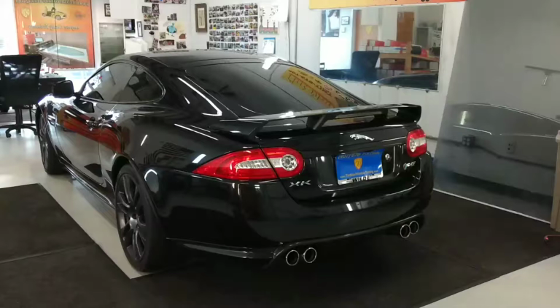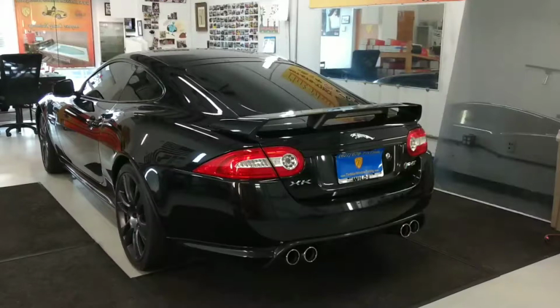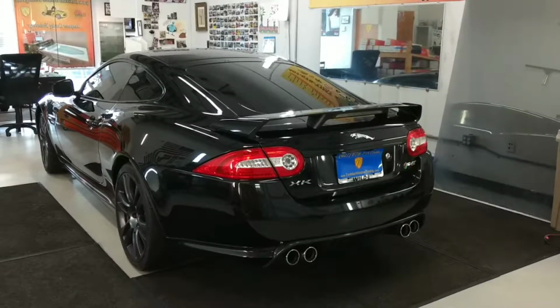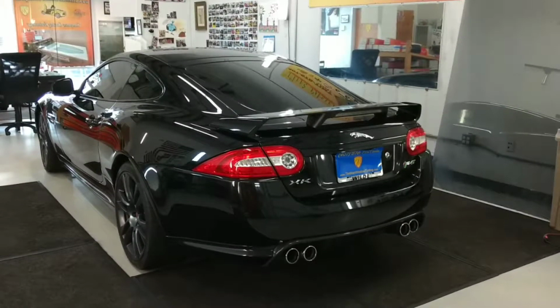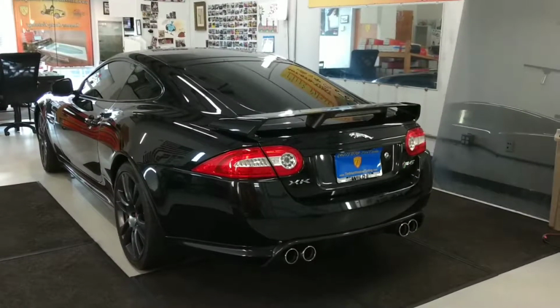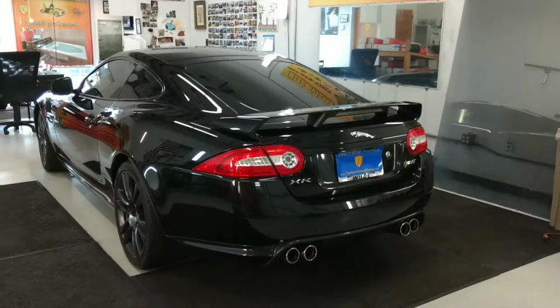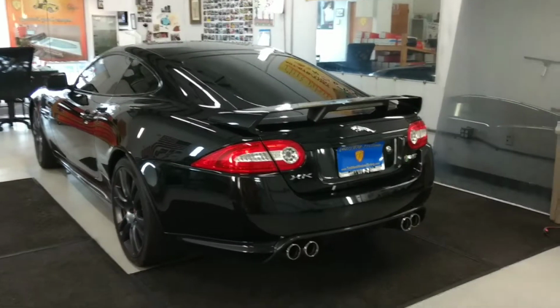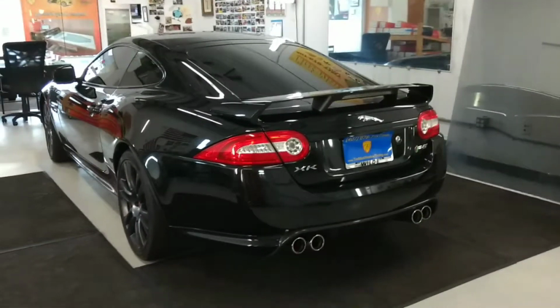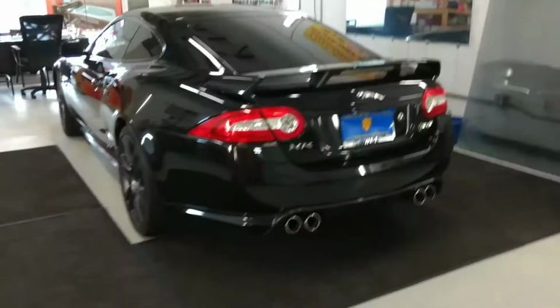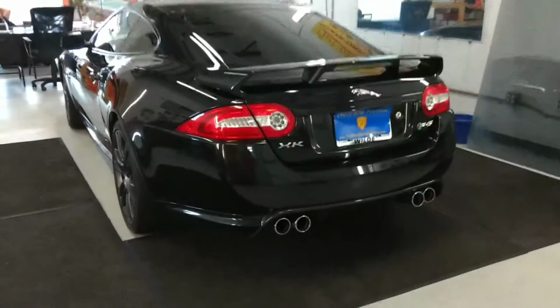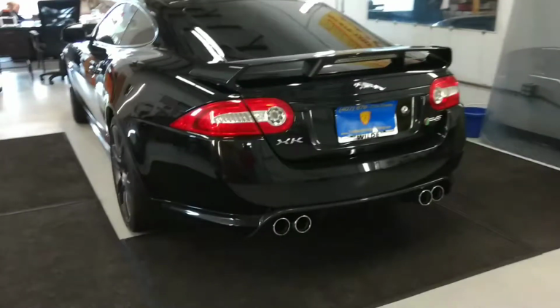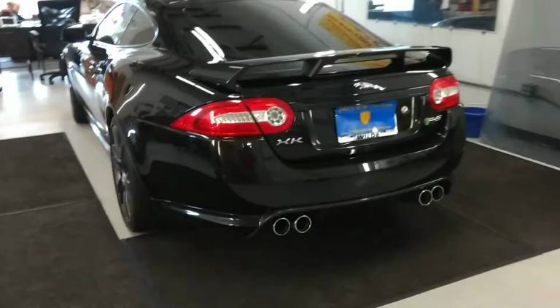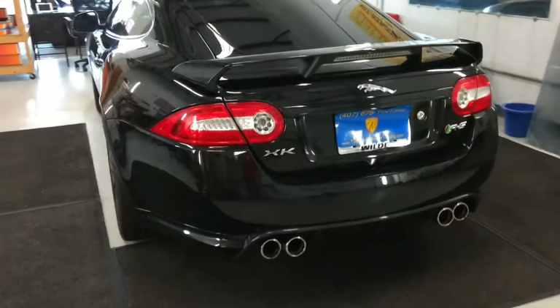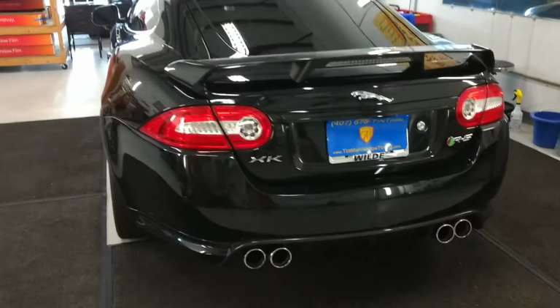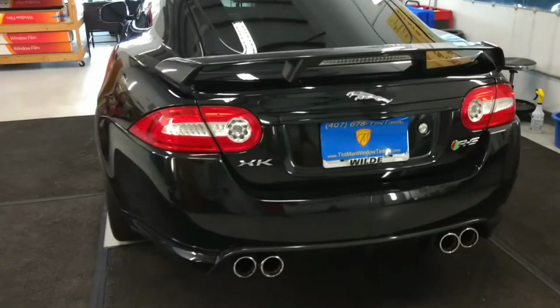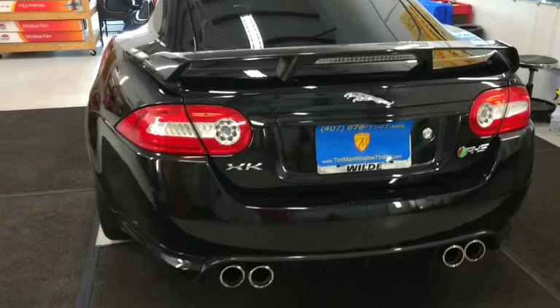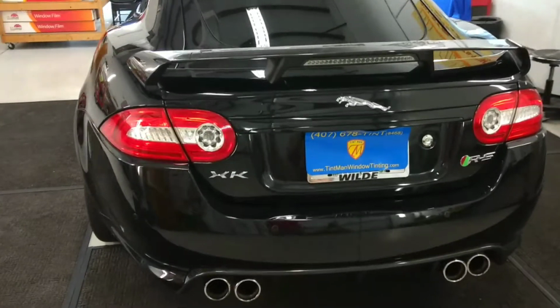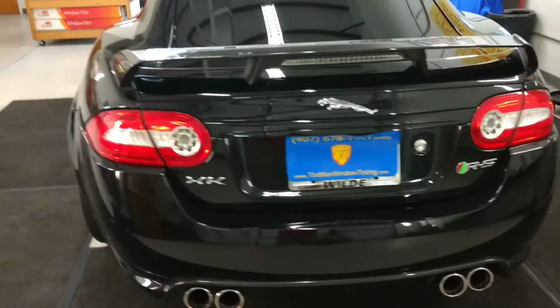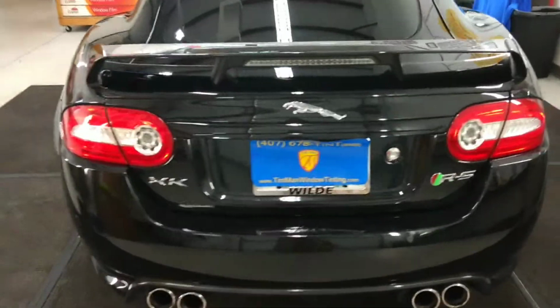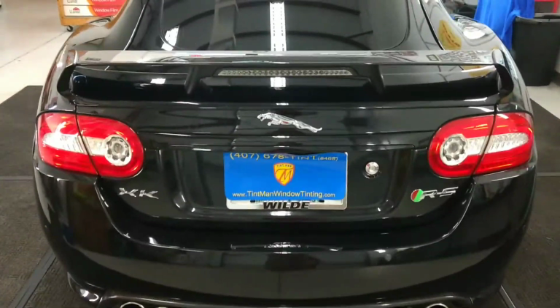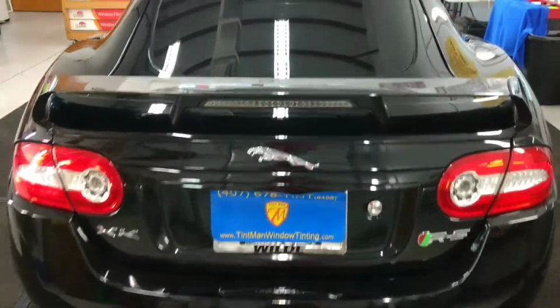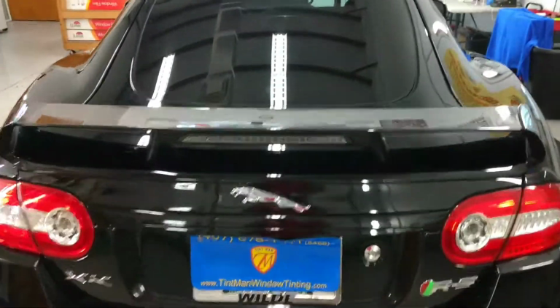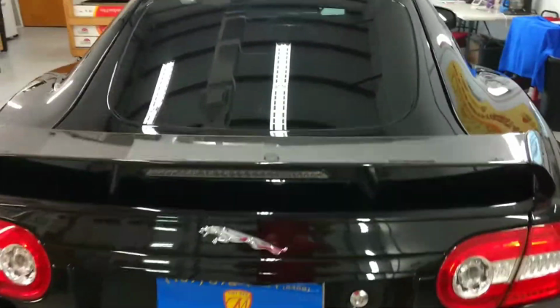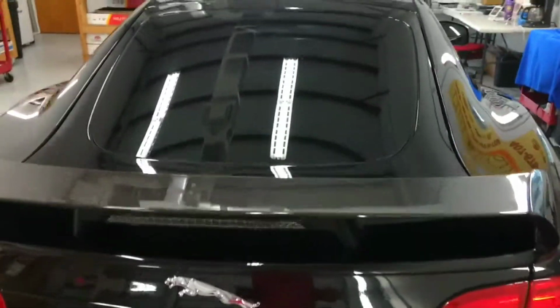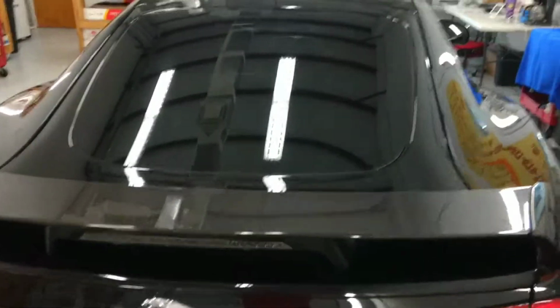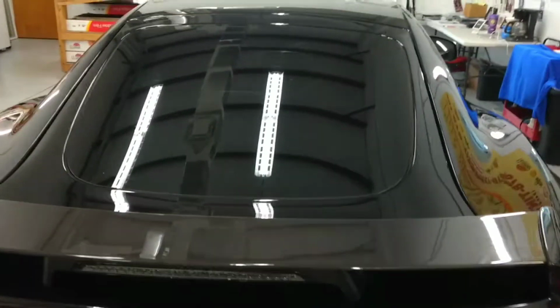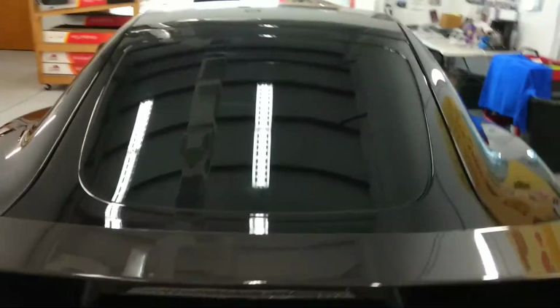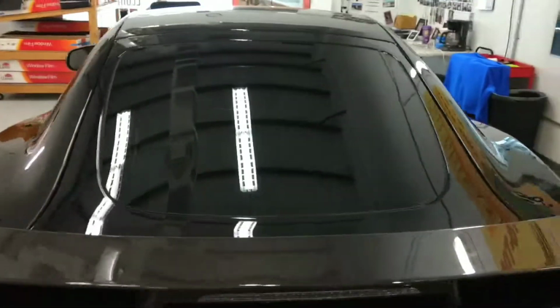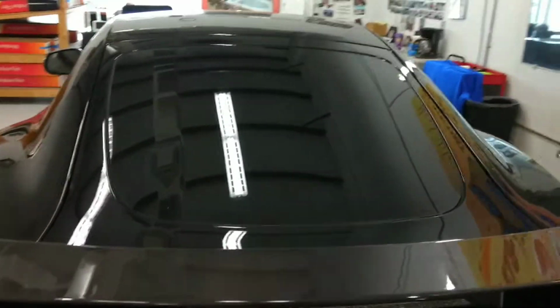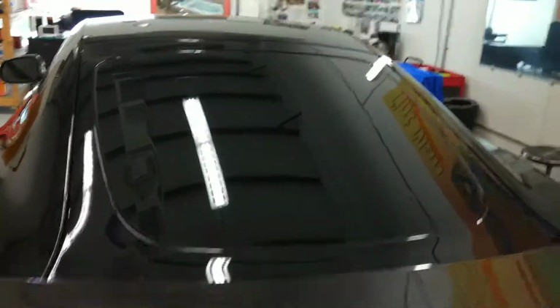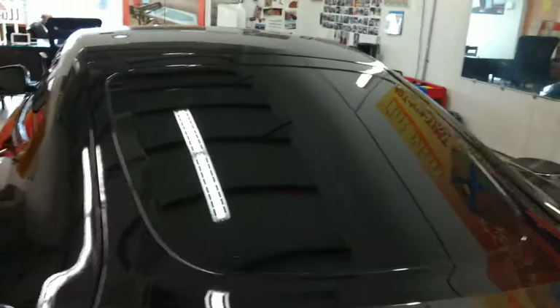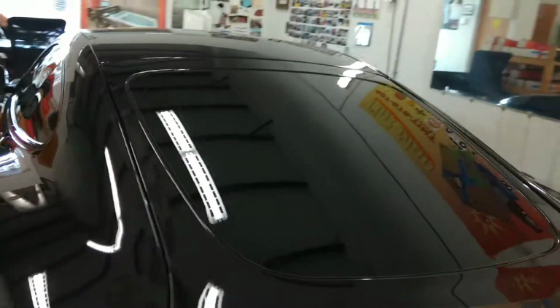Hello, my name is Sean with Tentman Computer Cut Window Tinting. I have a JAG XKRS Supercharged. This is Nano Carbon Ceramic Window Film.